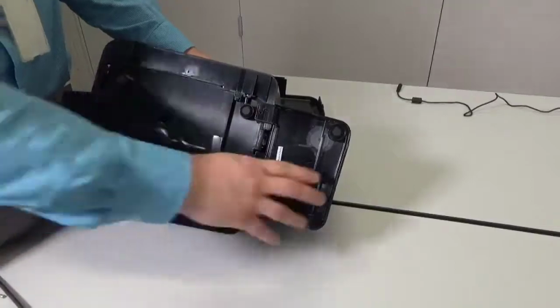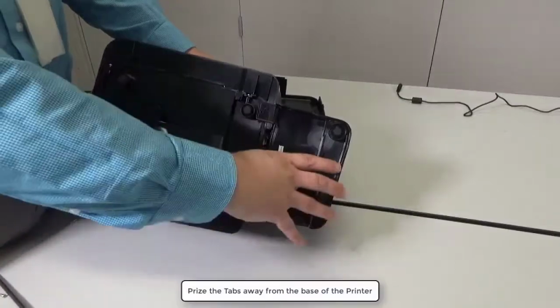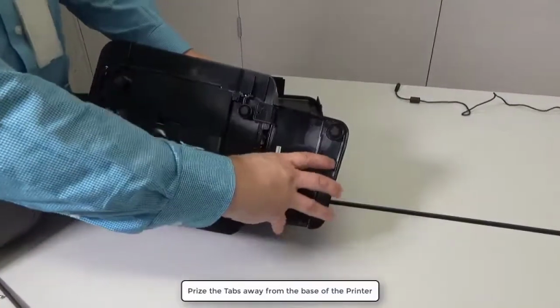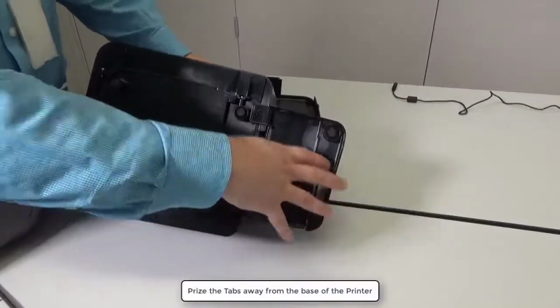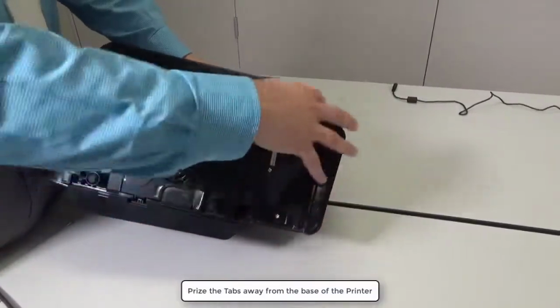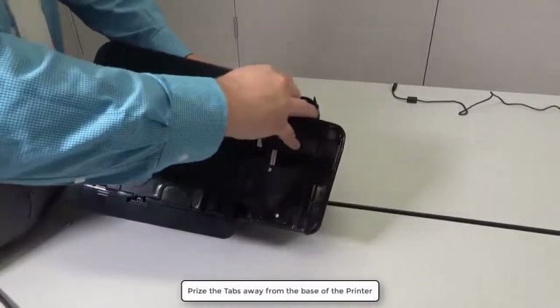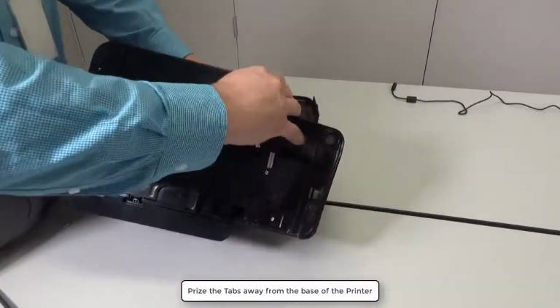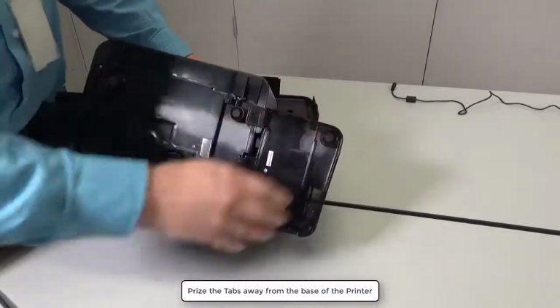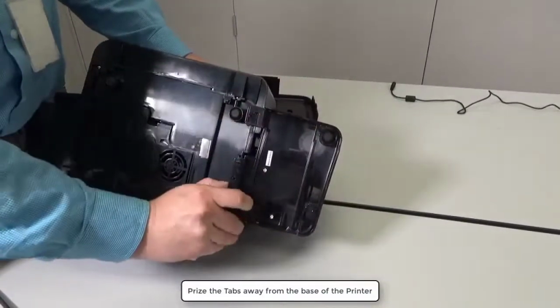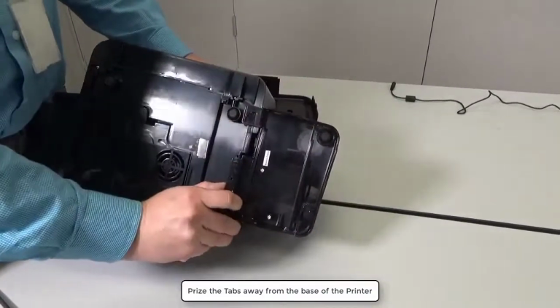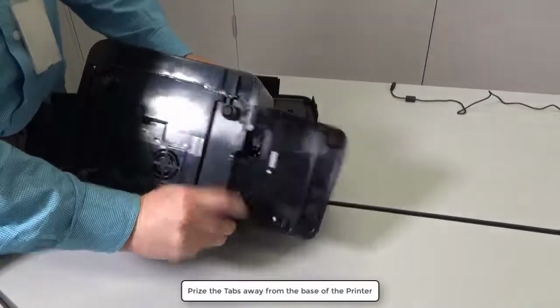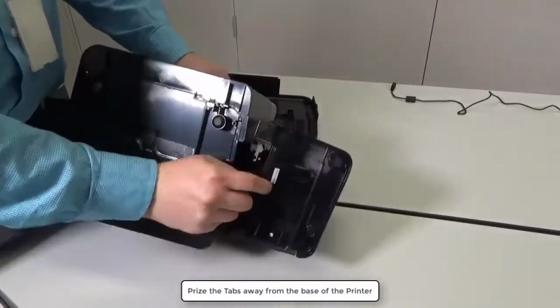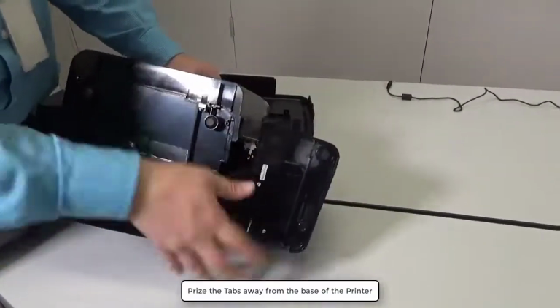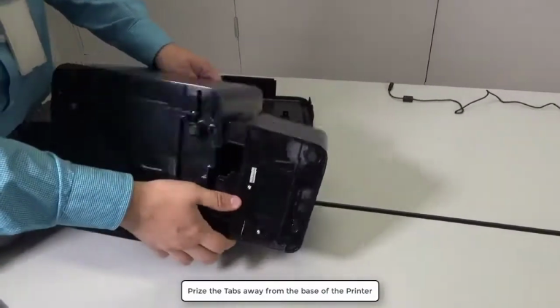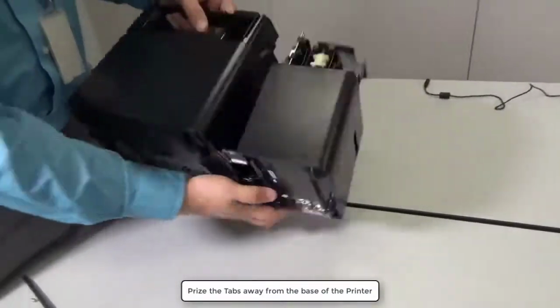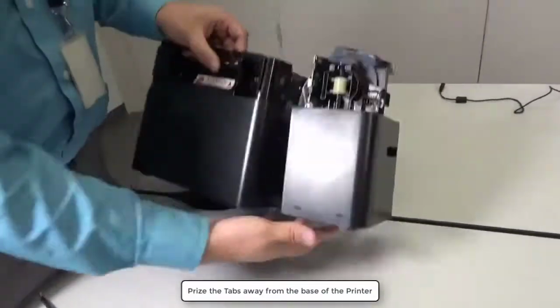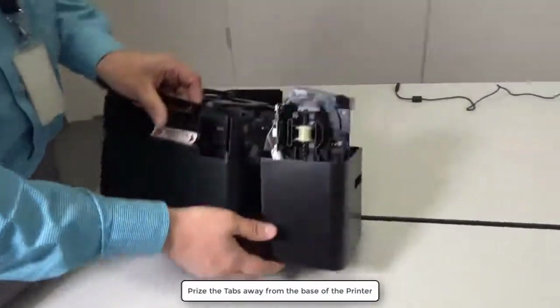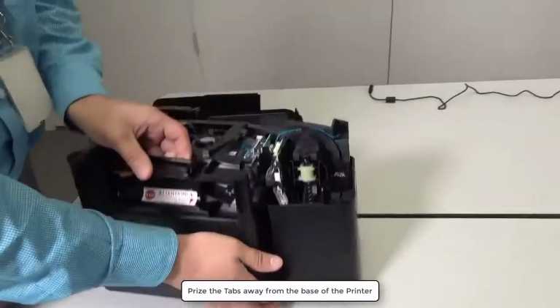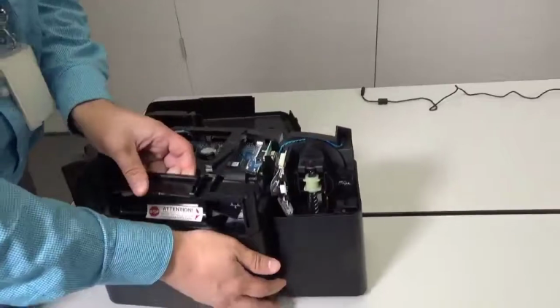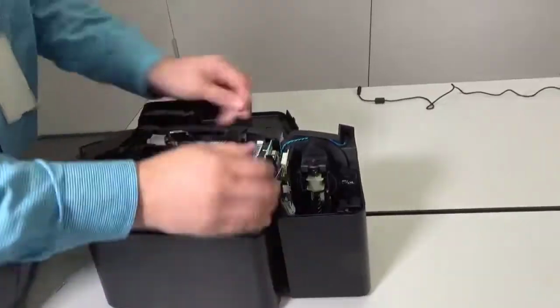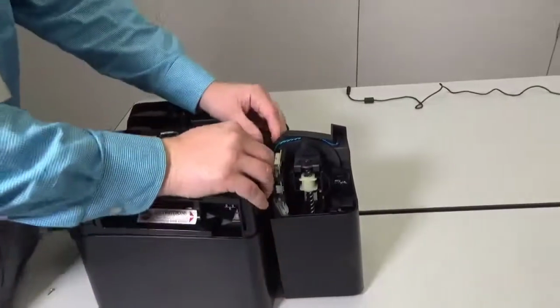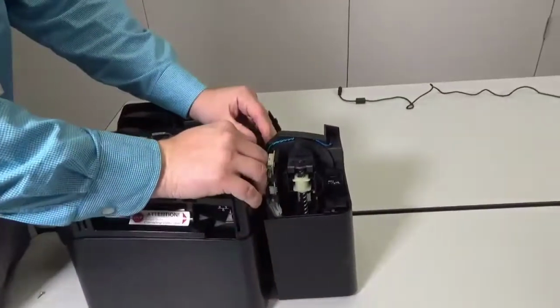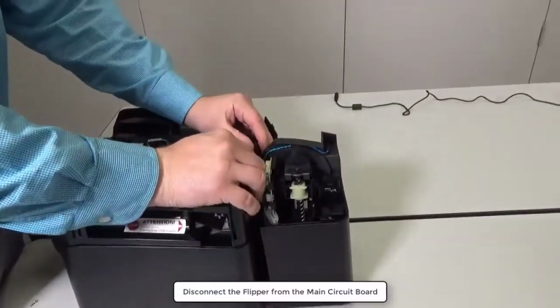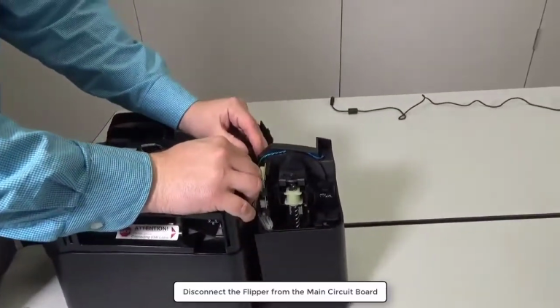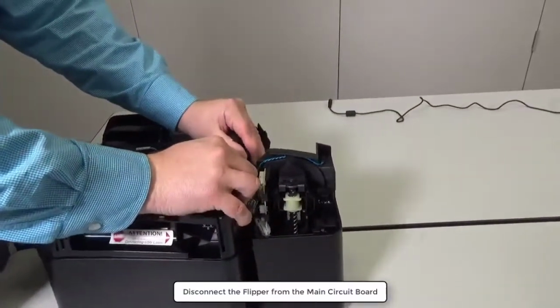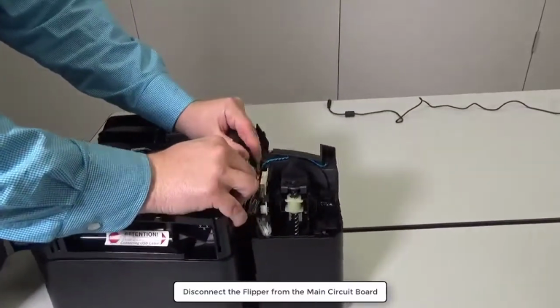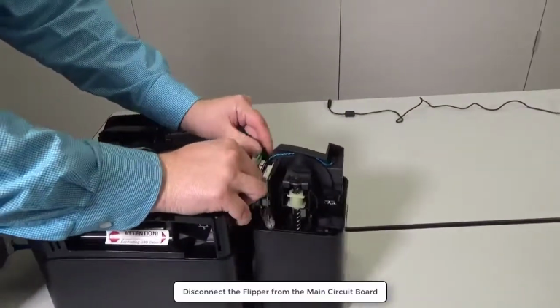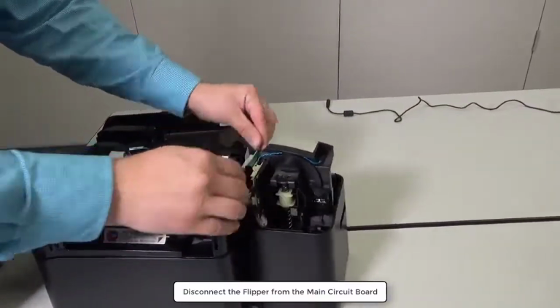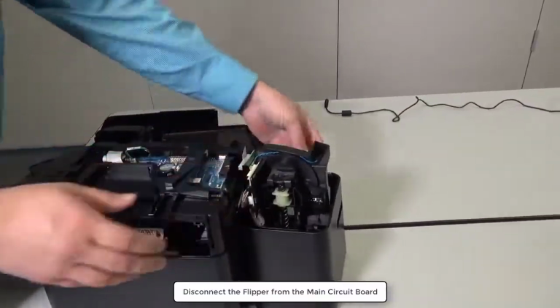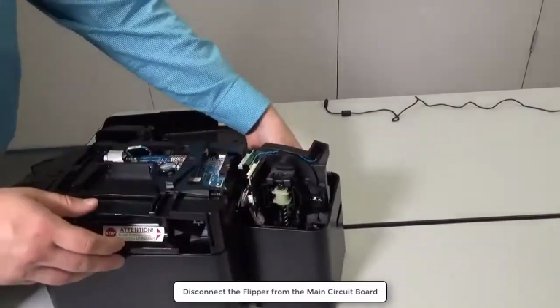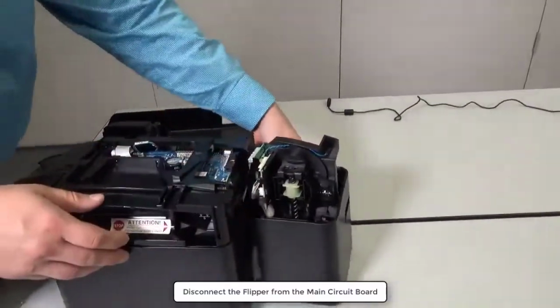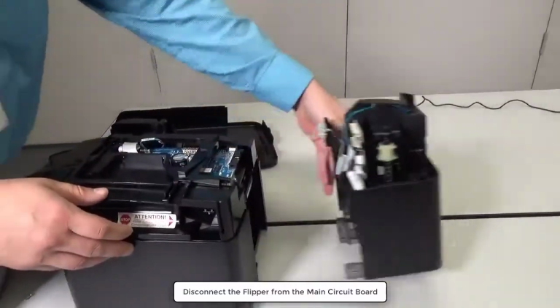Pry the tabs away from the base of the printer. Disconnect the flipper from the main circuit board.